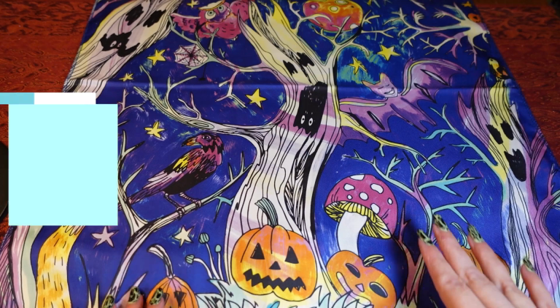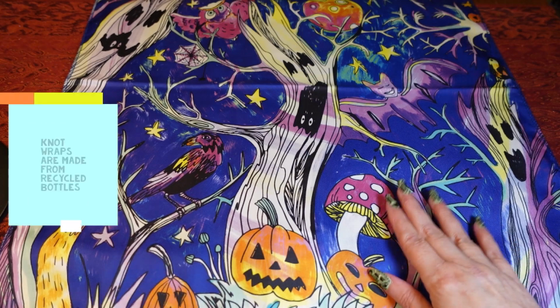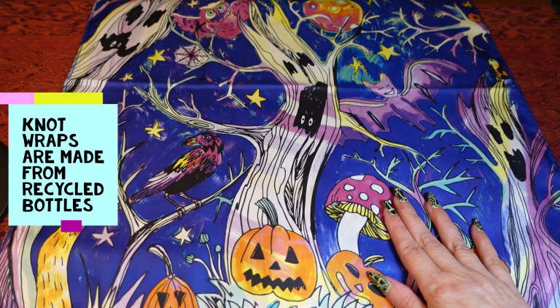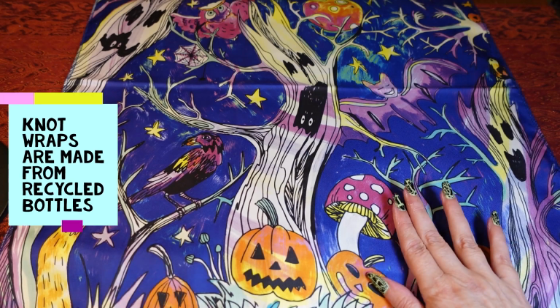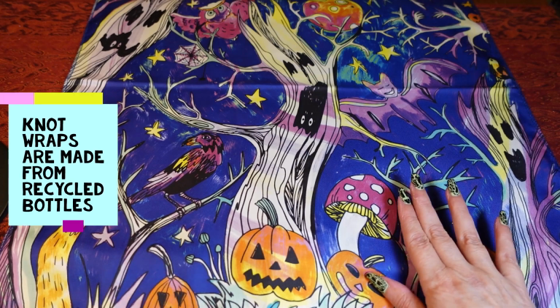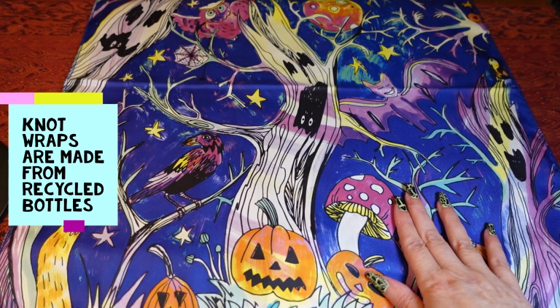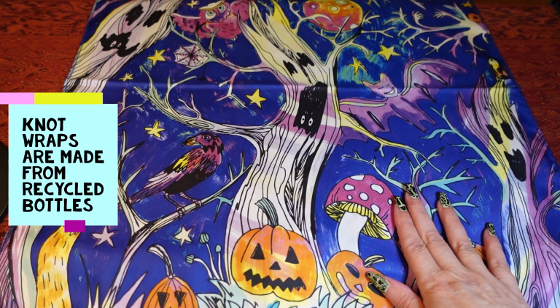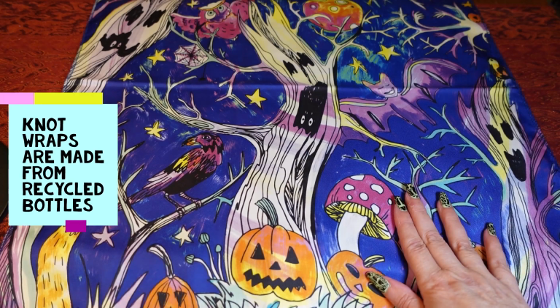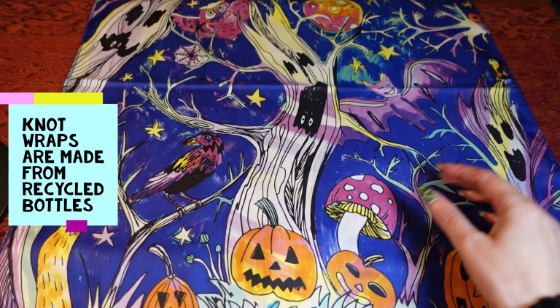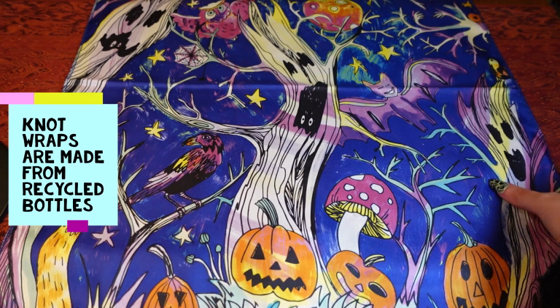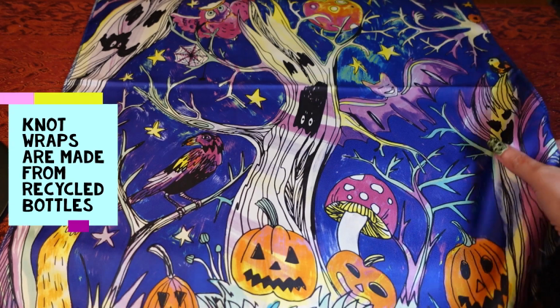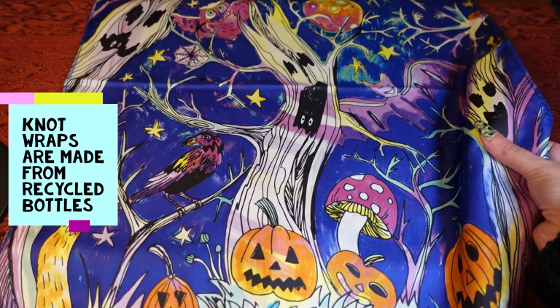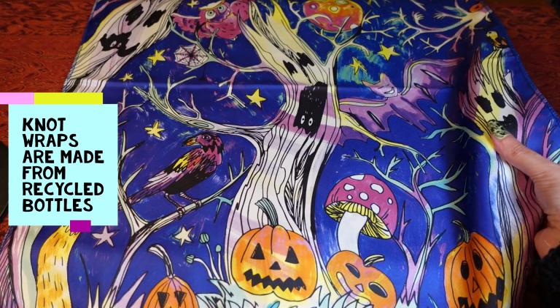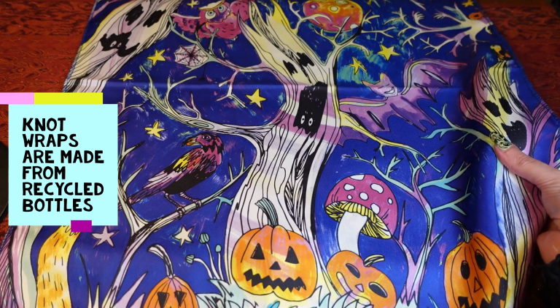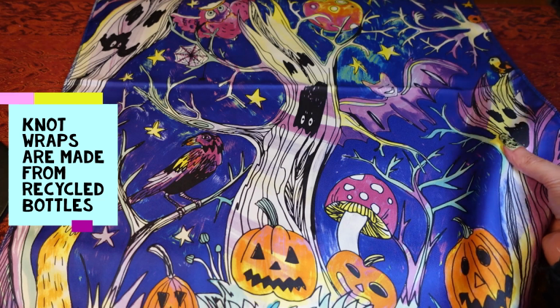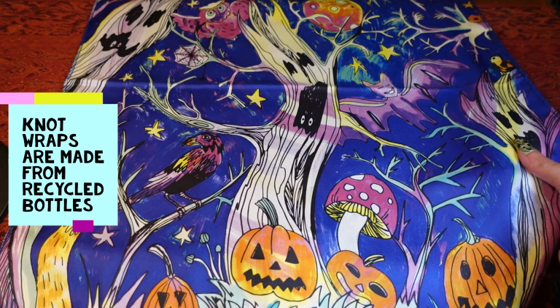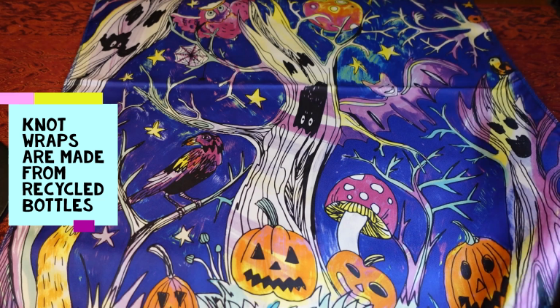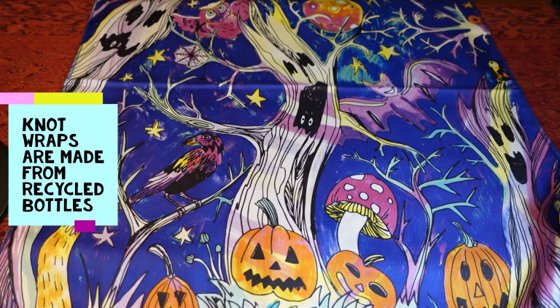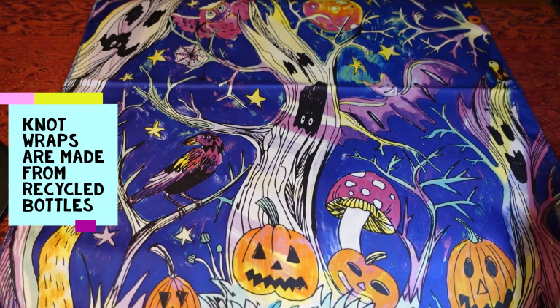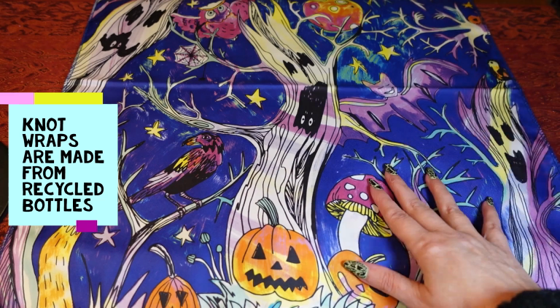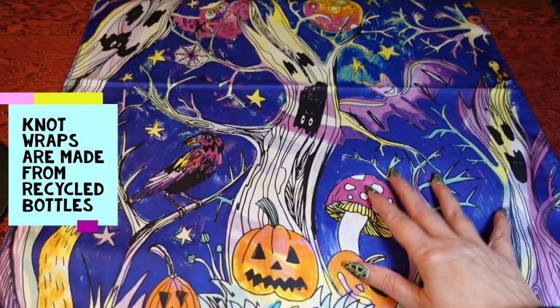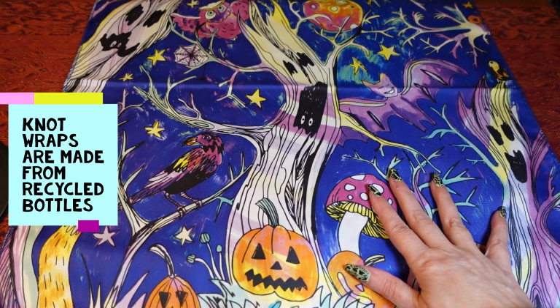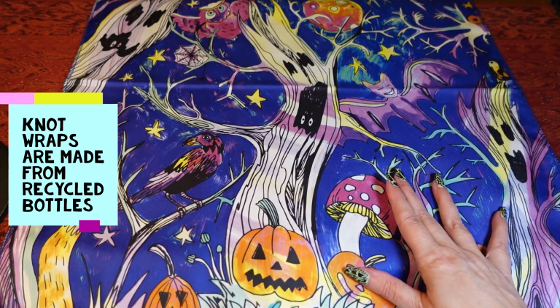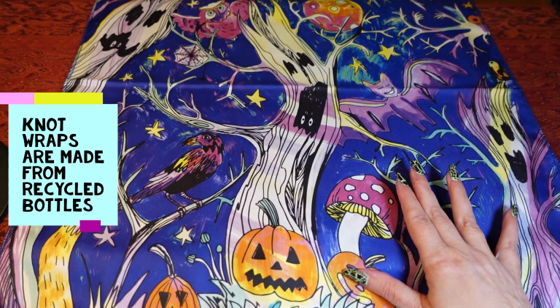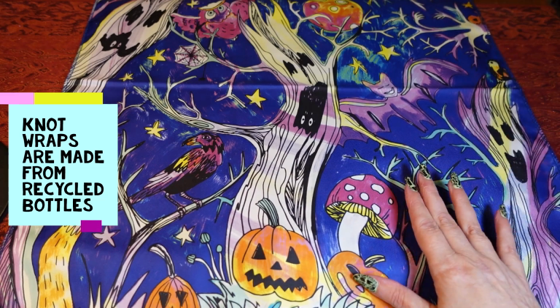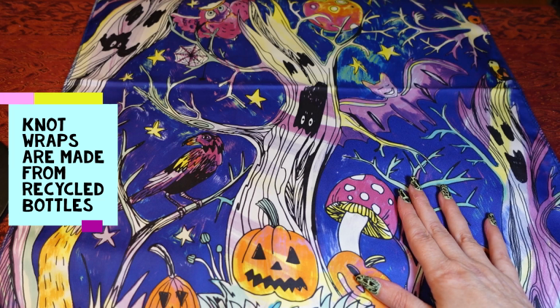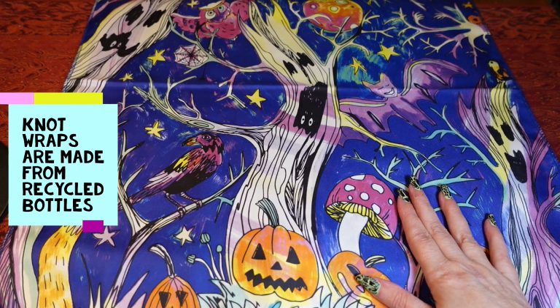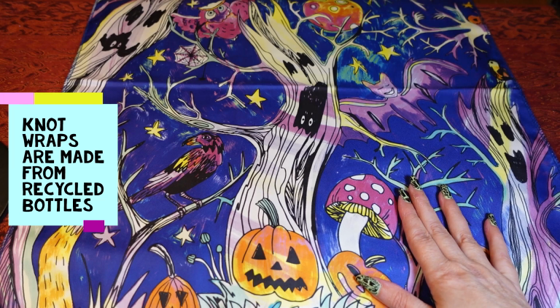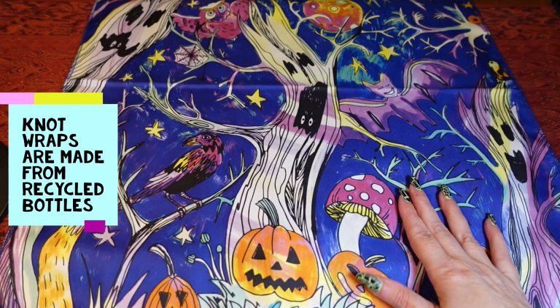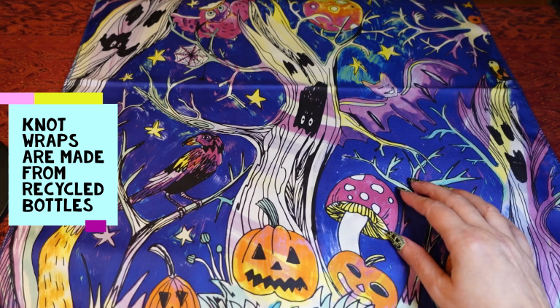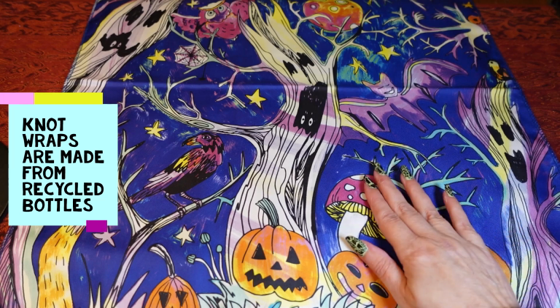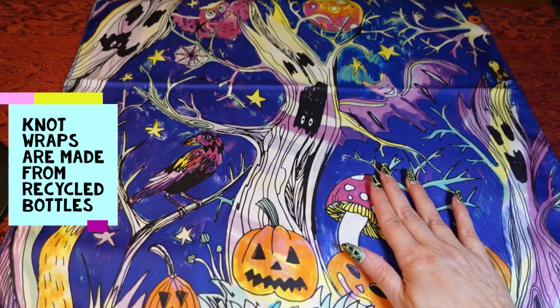This one is the smaller size of the knot wraps and it has a really silky feeling. I'll definitely use this one on backgrounds for other Halloween videos and things that I do.